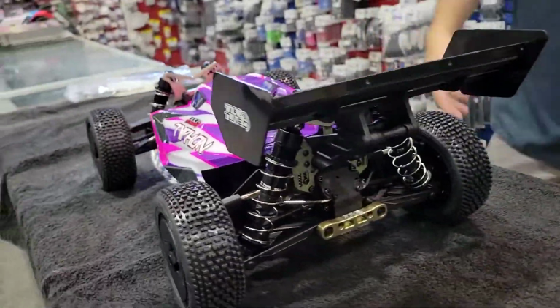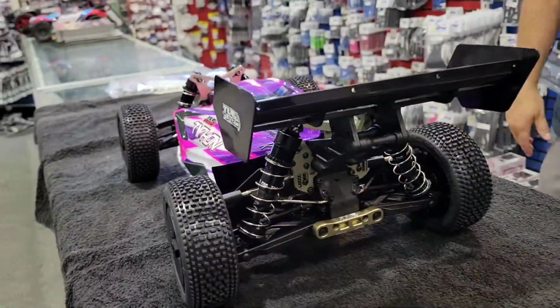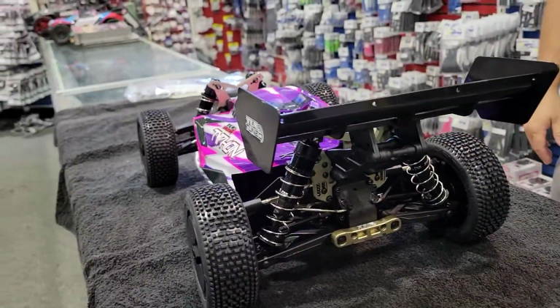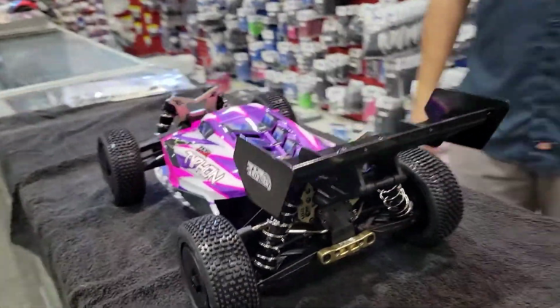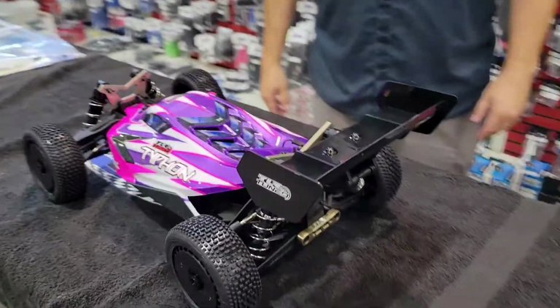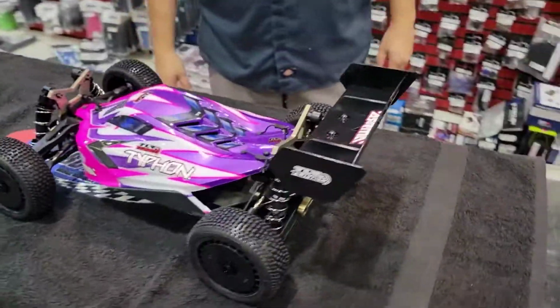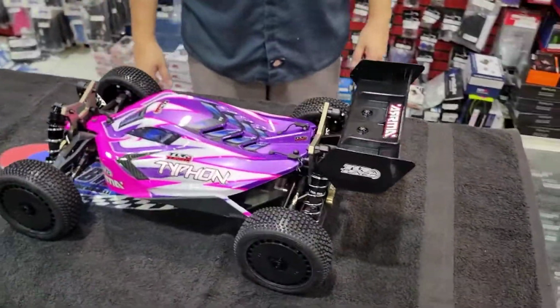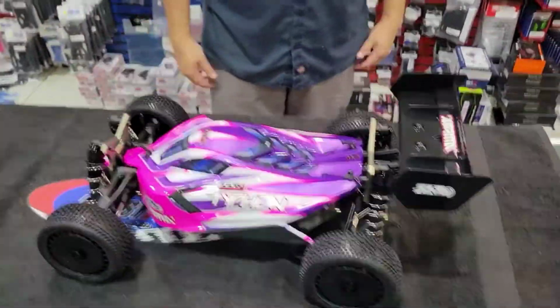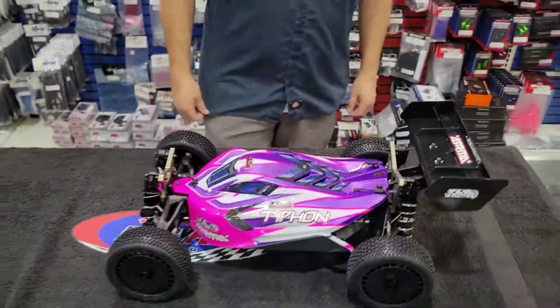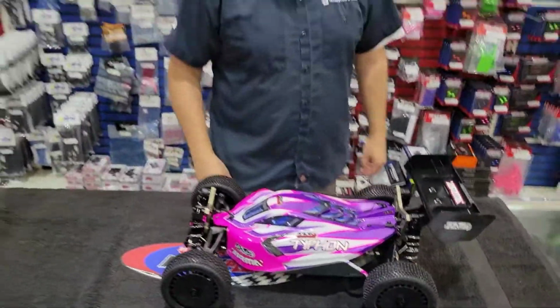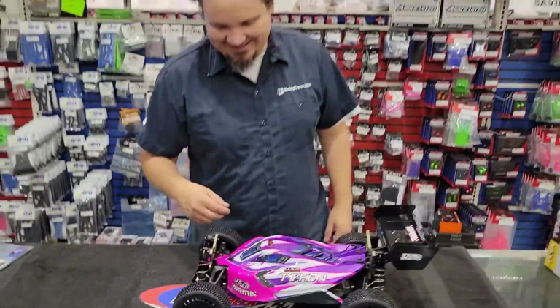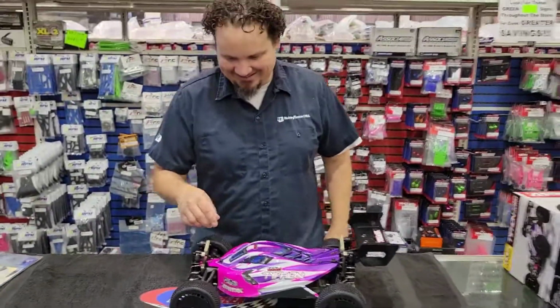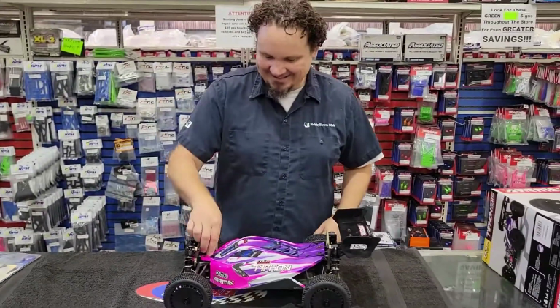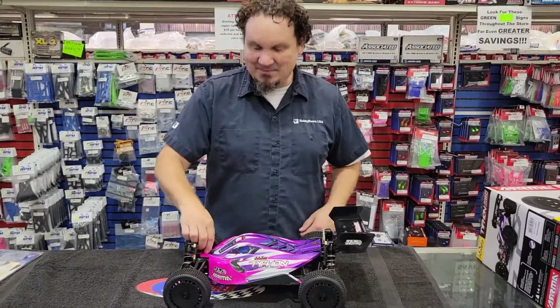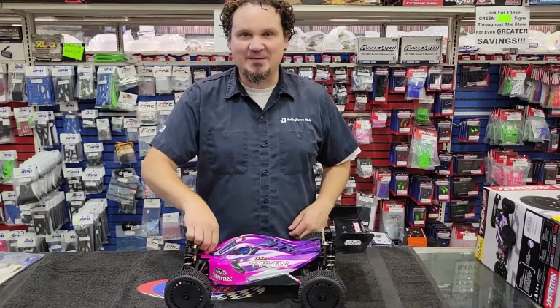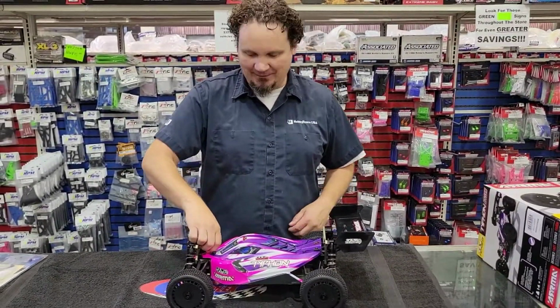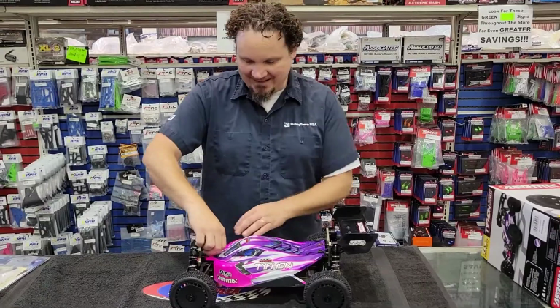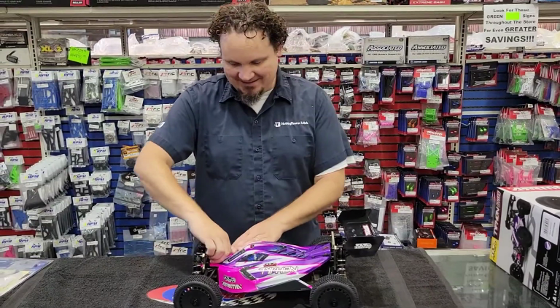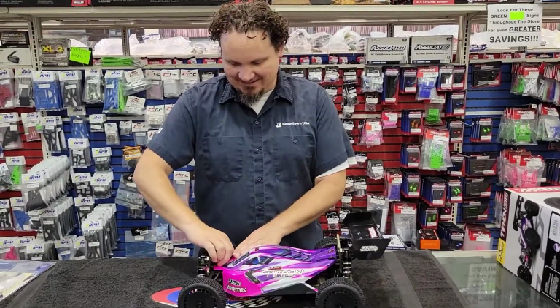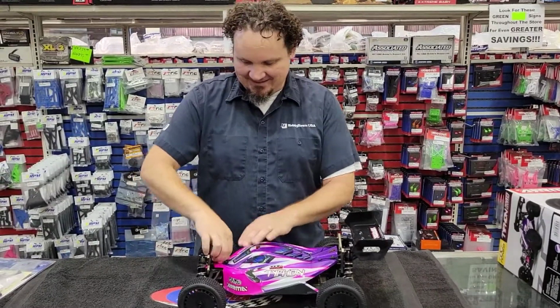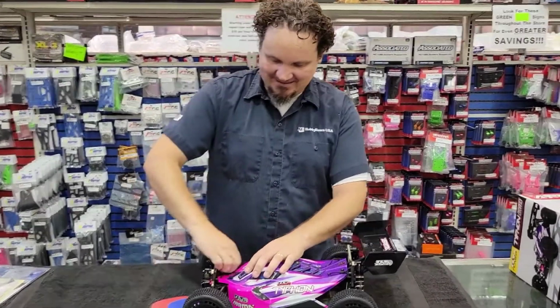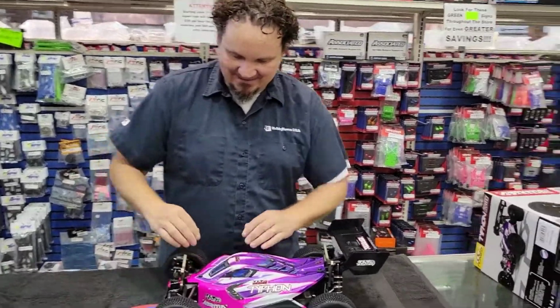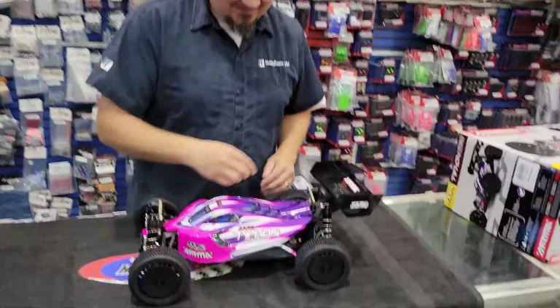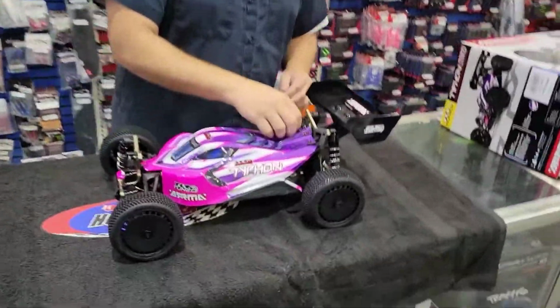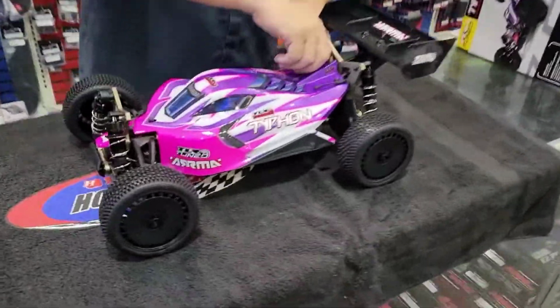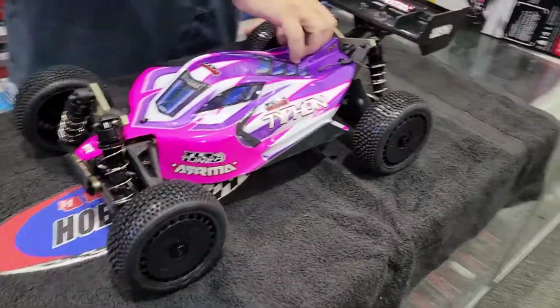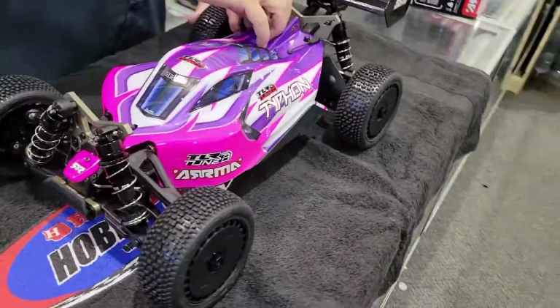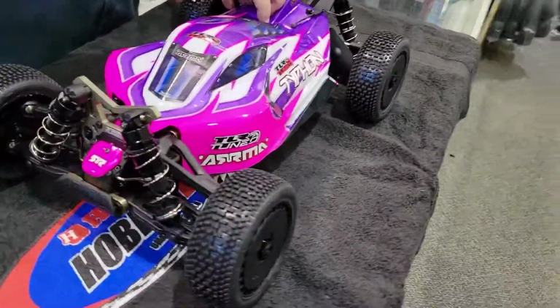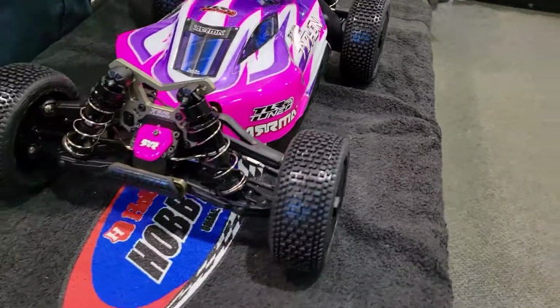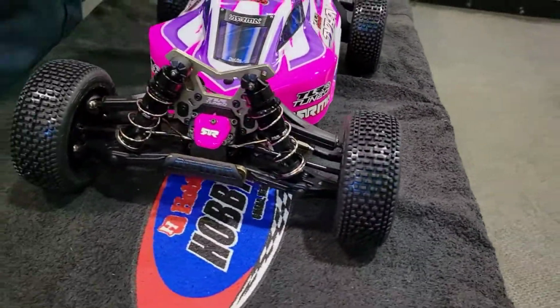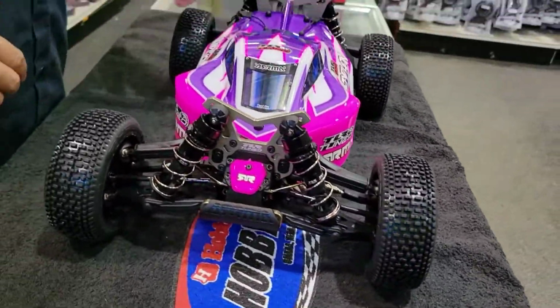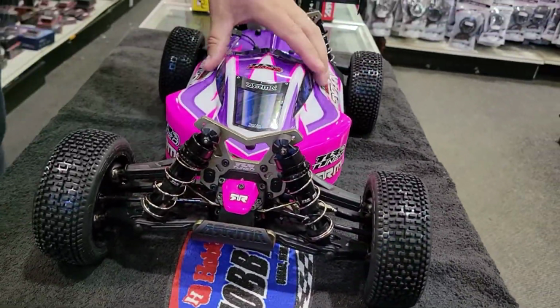Just a first impression — it's pink and purple. That's the body. It's pink and purple, I like it. It's very Easter-like. Let's take the body off.